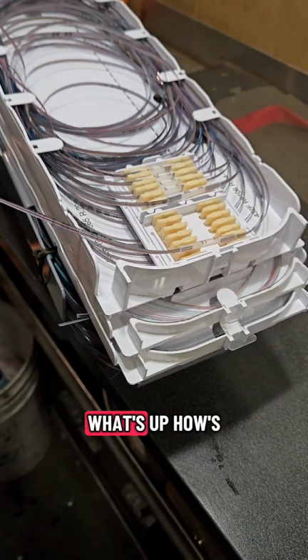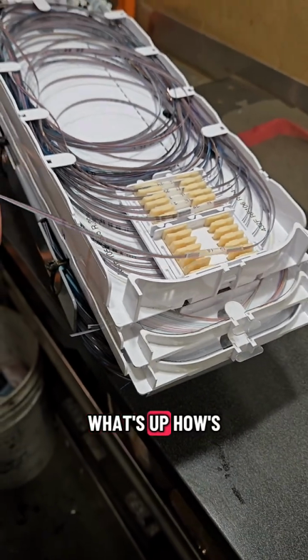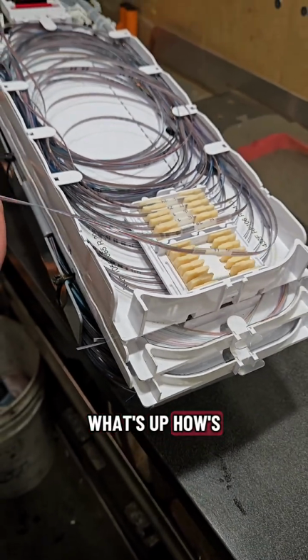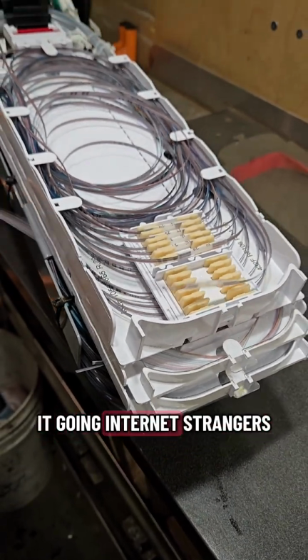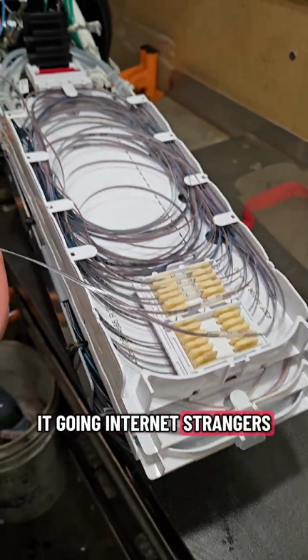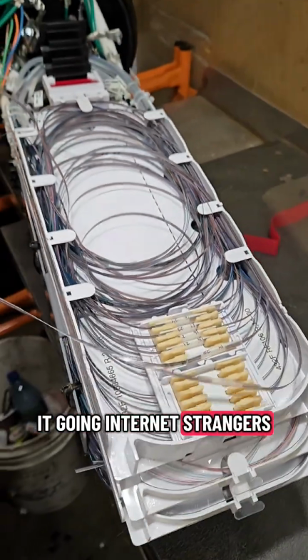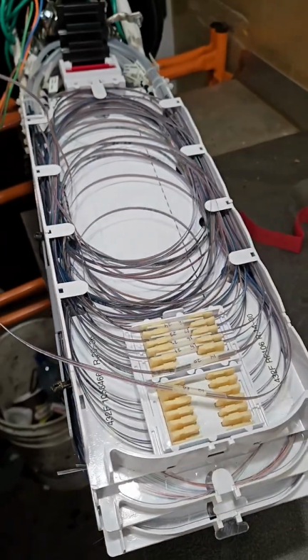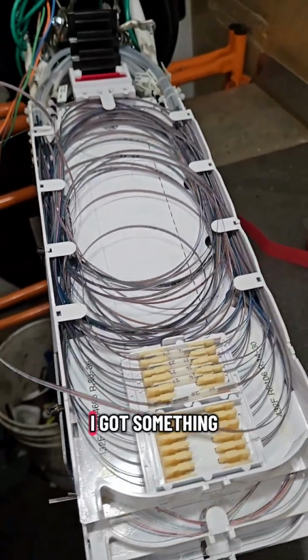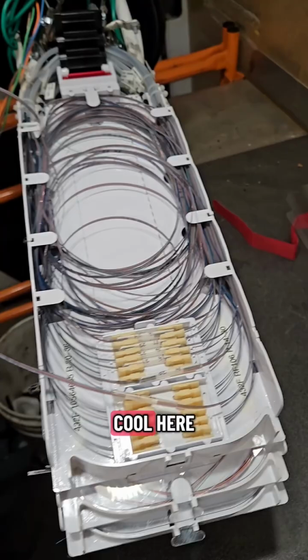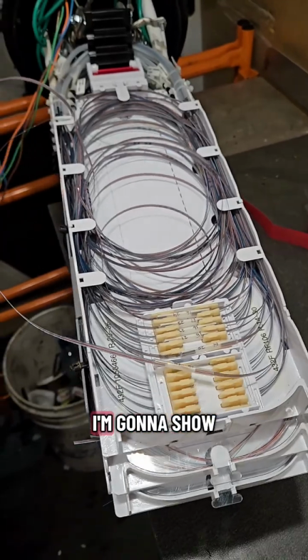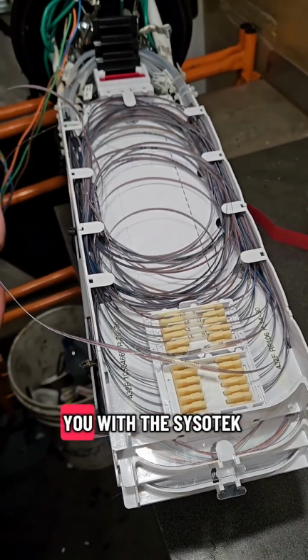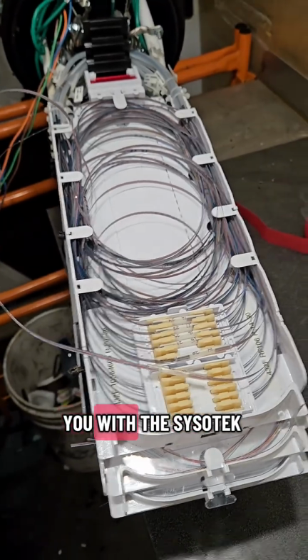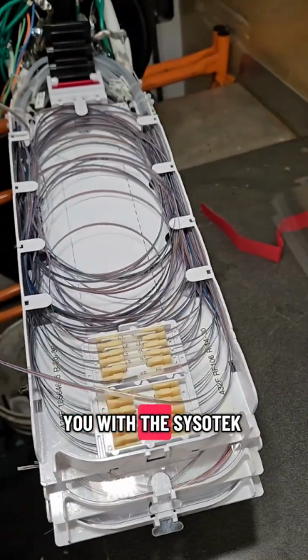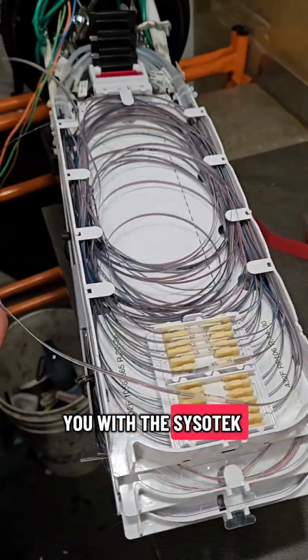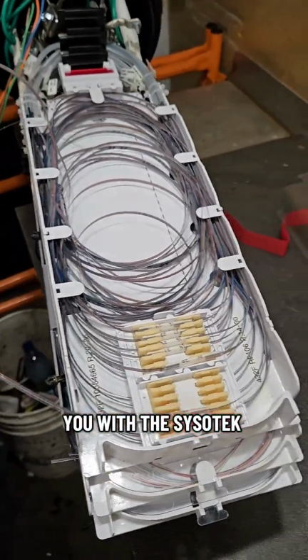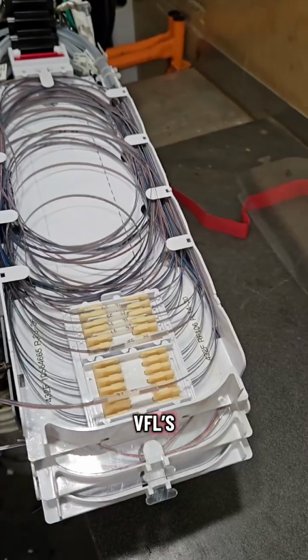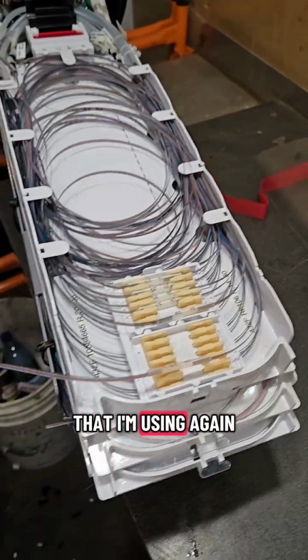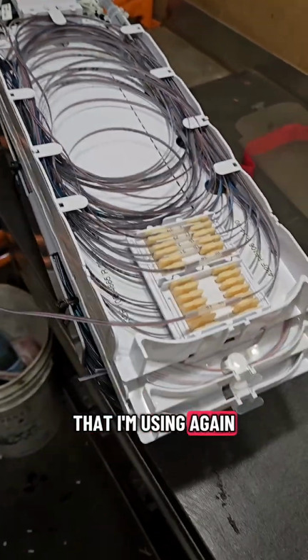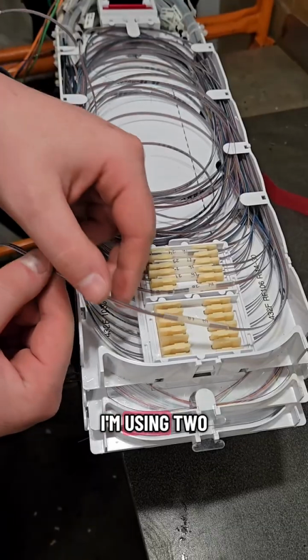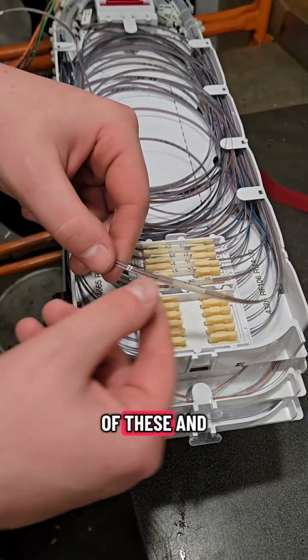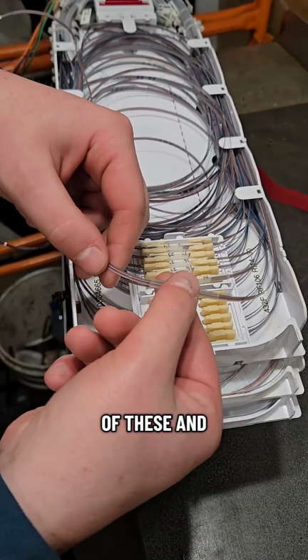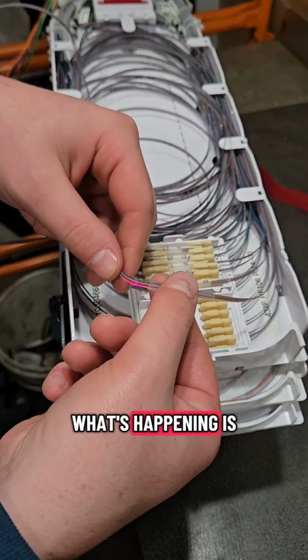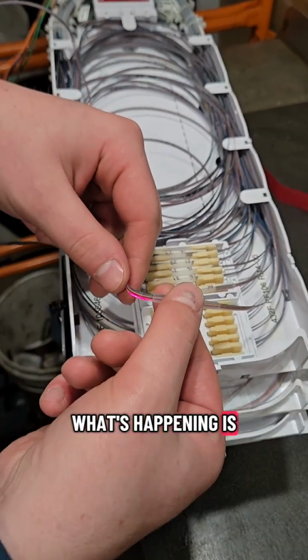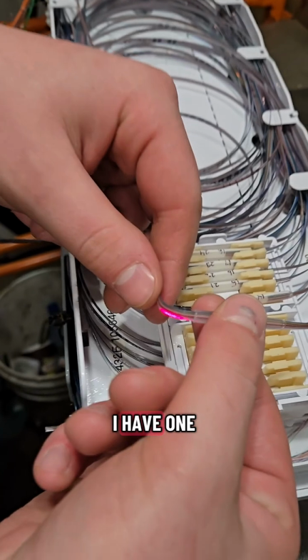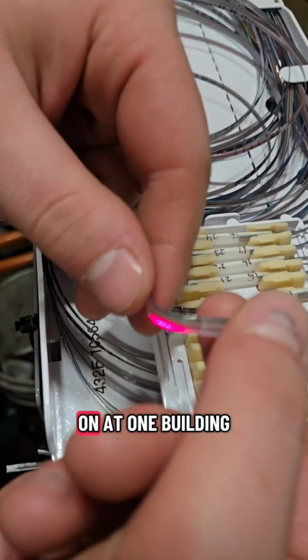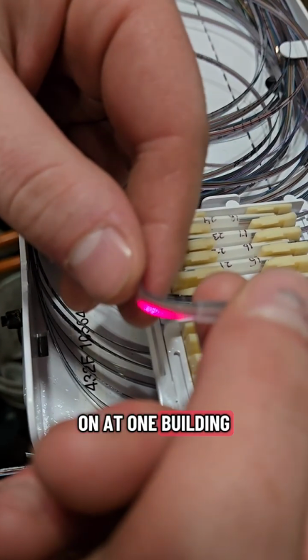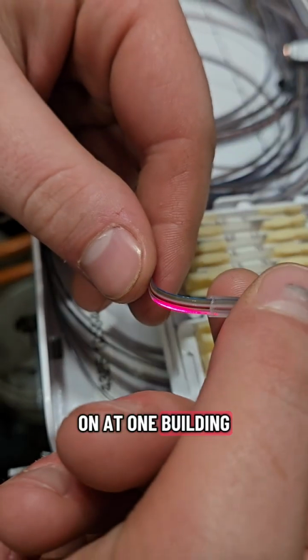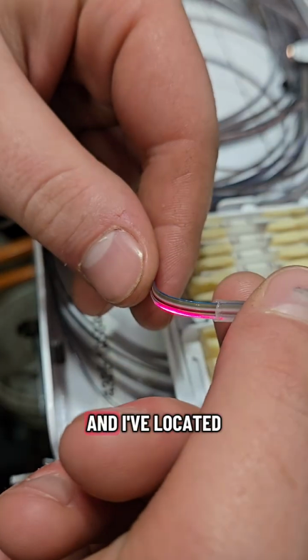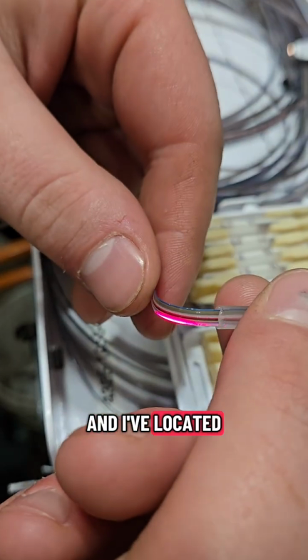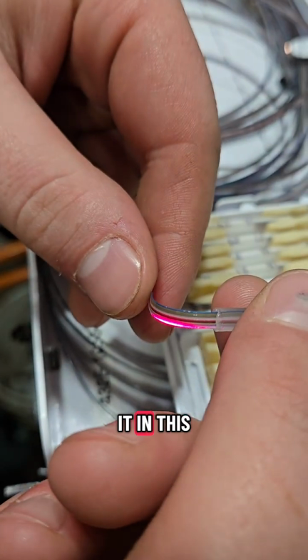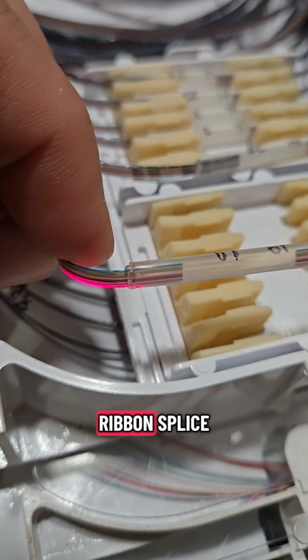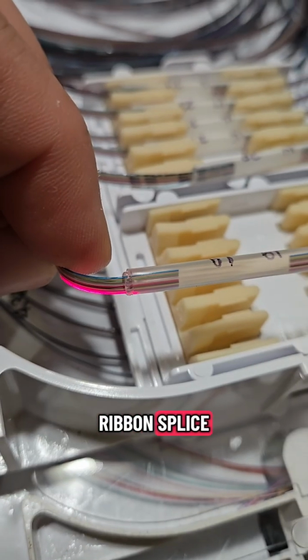What's up? How's it going, internet strangers? I got something cool here I'm going to show you with the Sisotech VFLs that I'm using. I'm using two of these, and what's happening is I have one on at one building and I've located it in this ribbon splice.